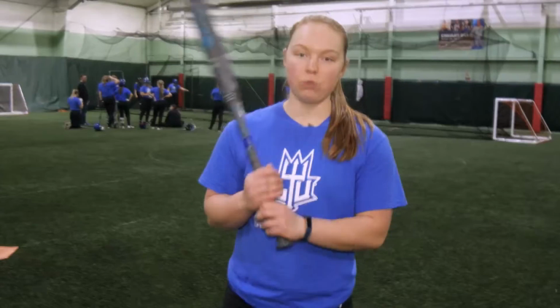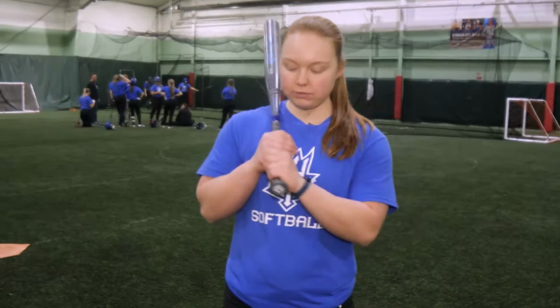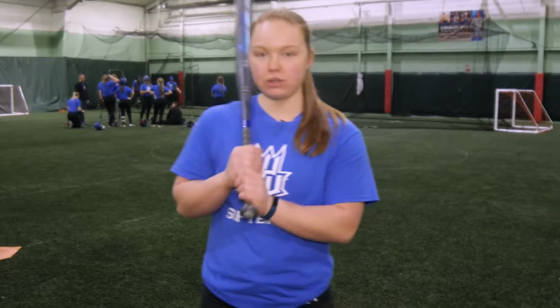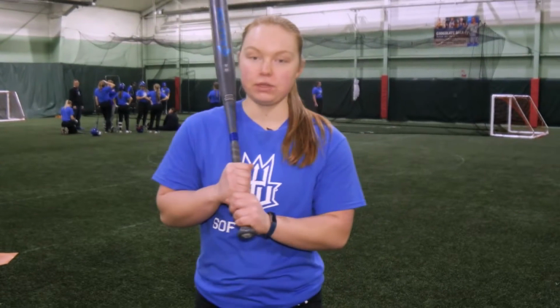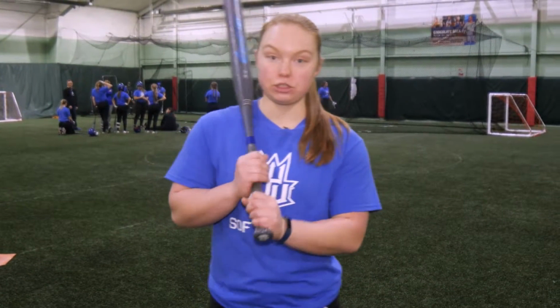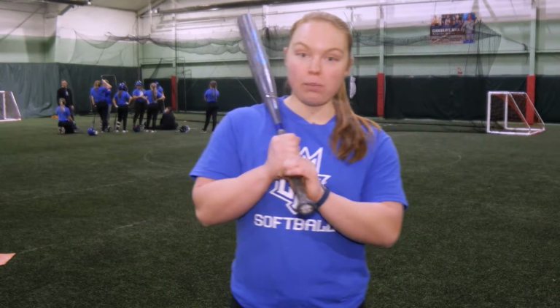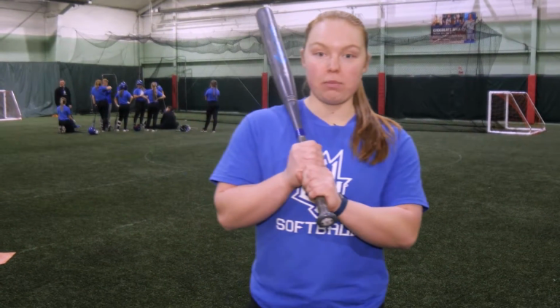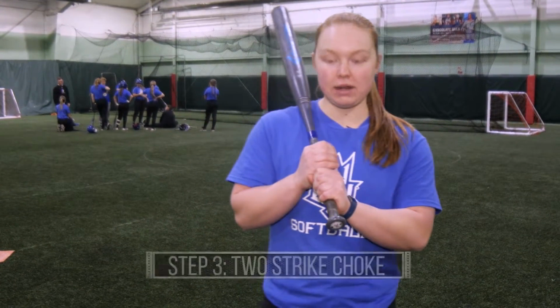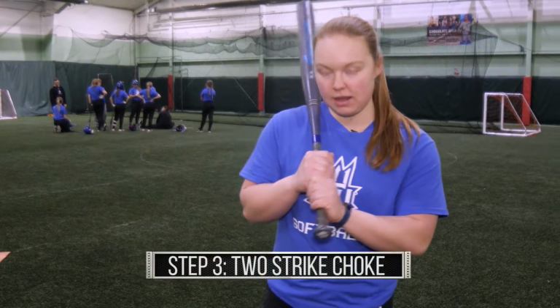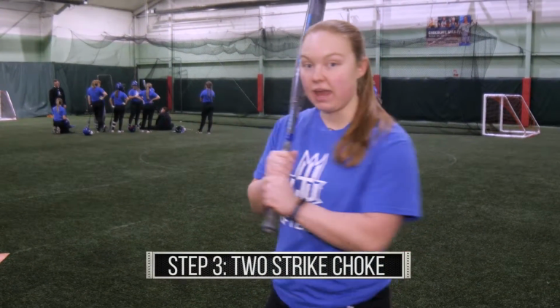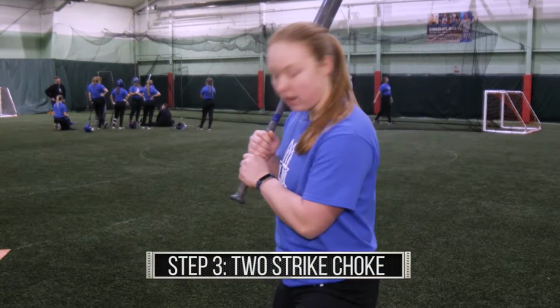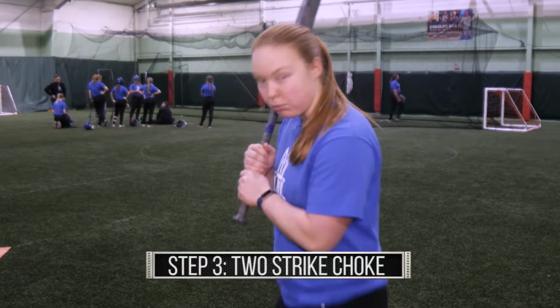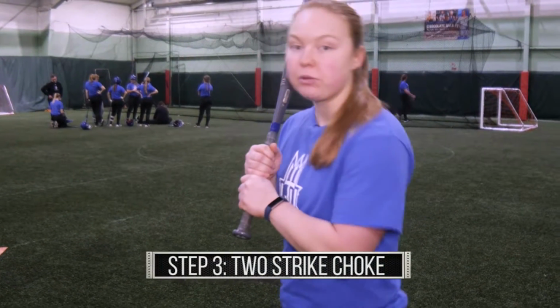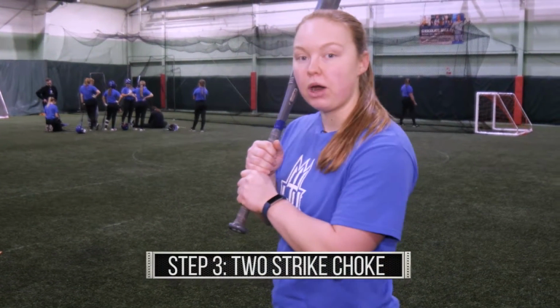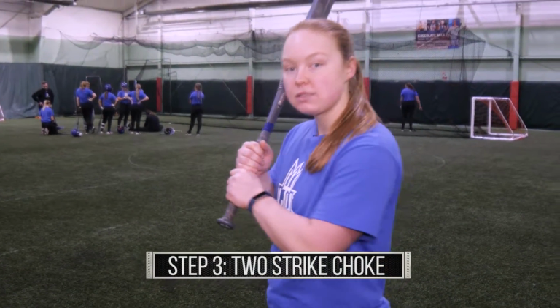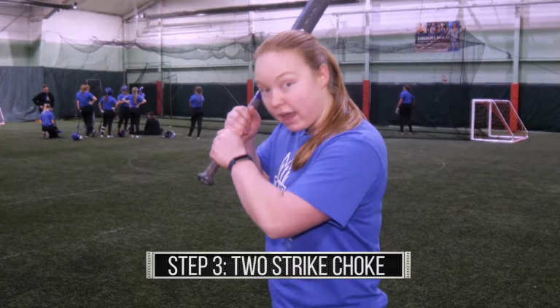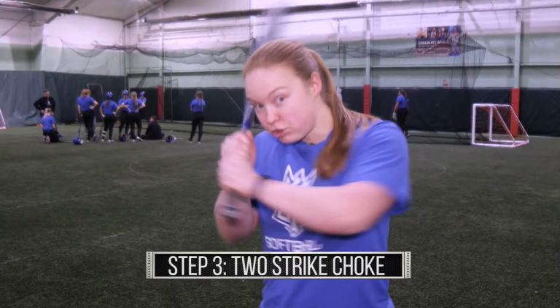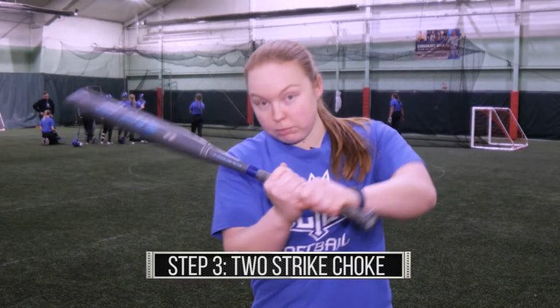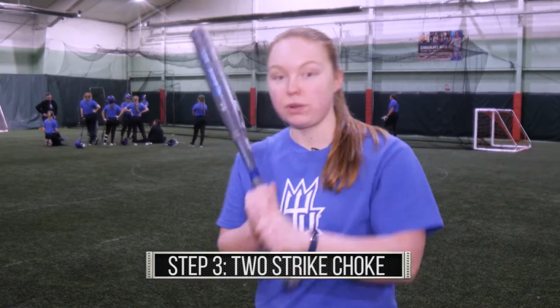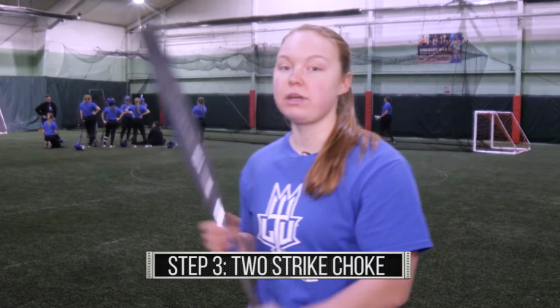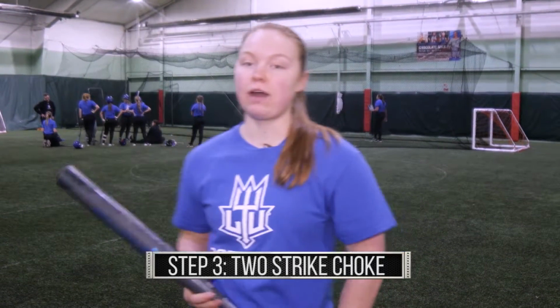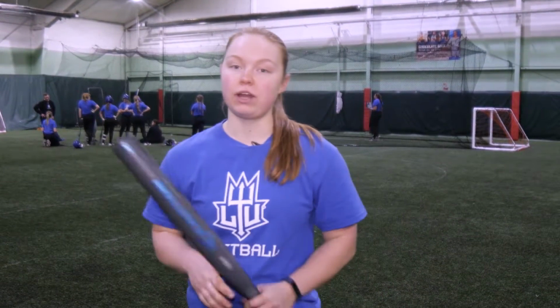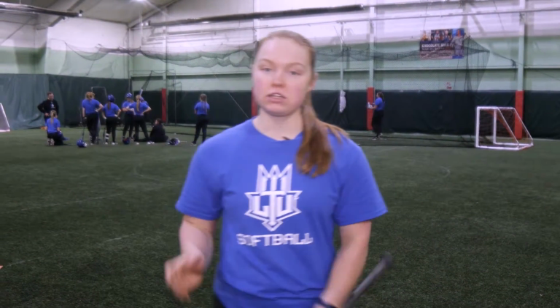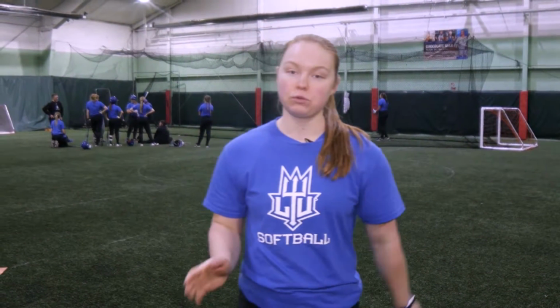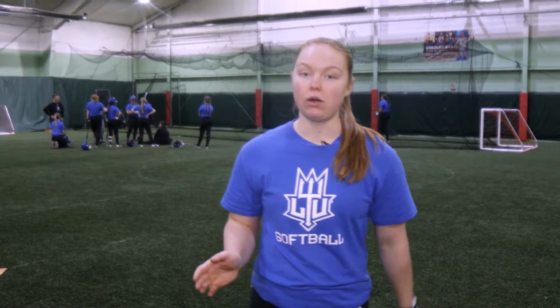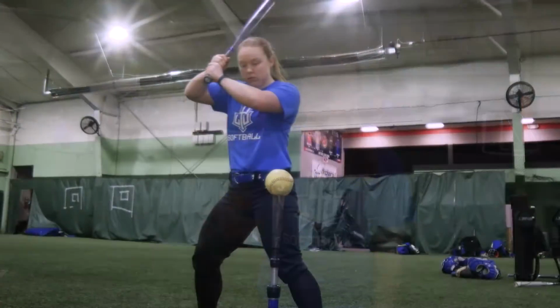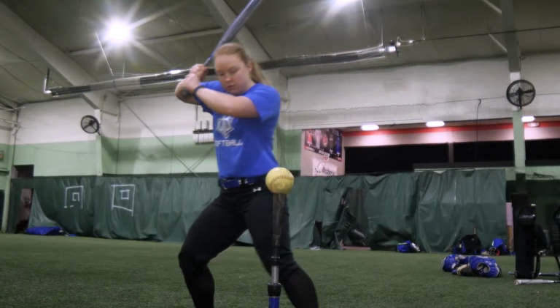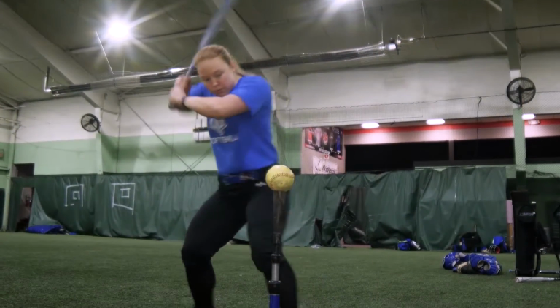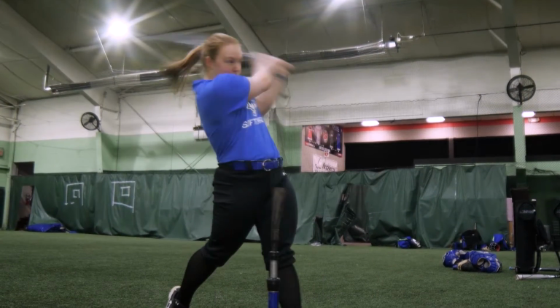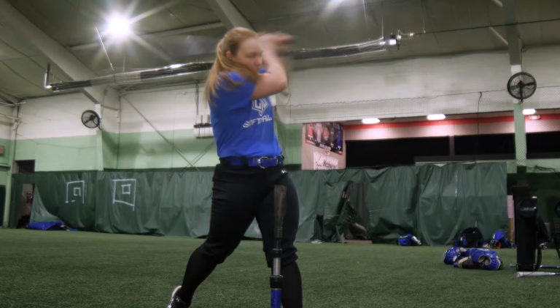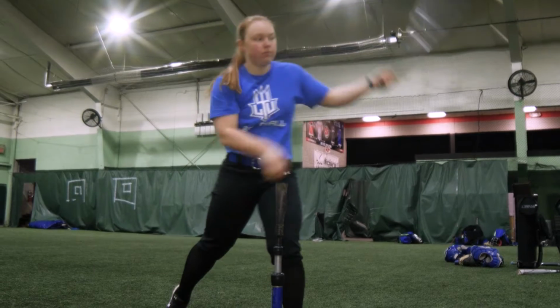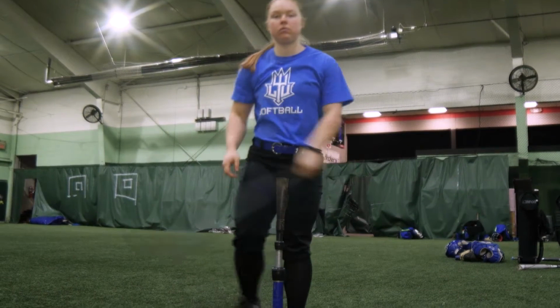When we have two strikes, we like to choke up on the bat and move up in the box, and we shorten up our swing to make sure that we're getting contact with the ball so that we can move runners around the bases and score runs.